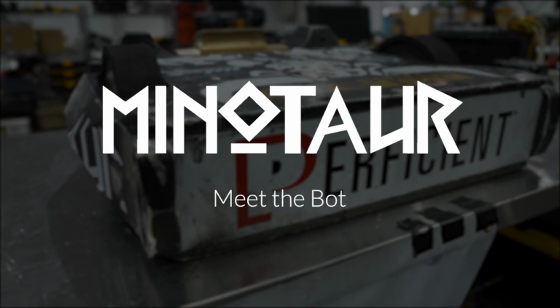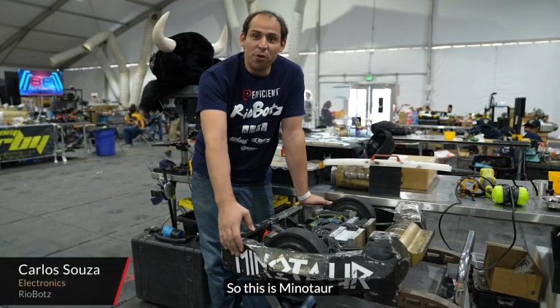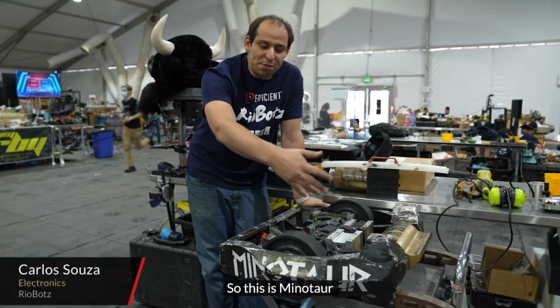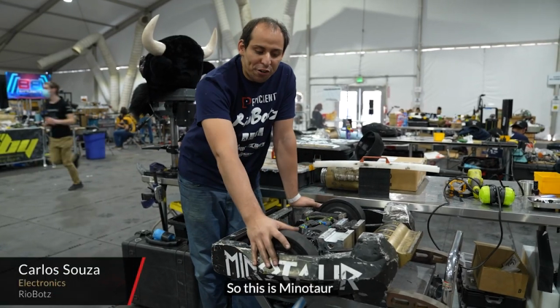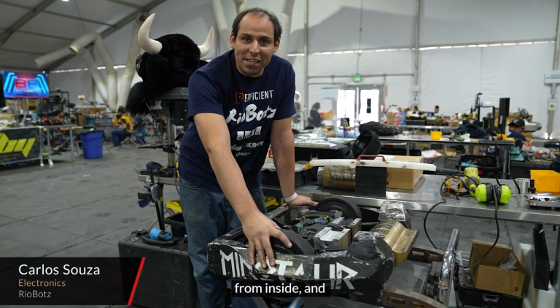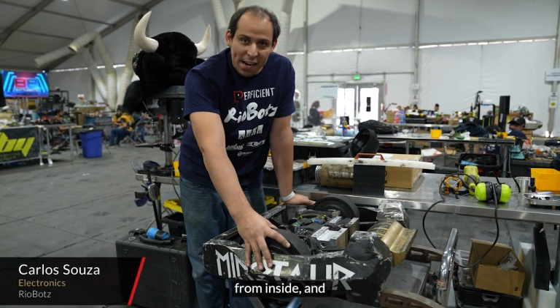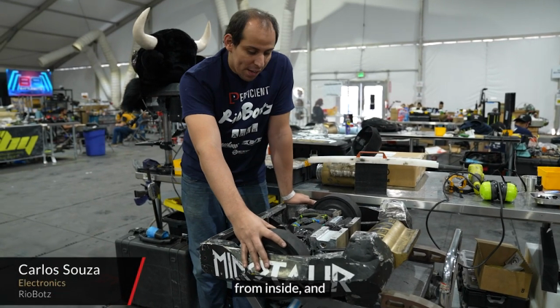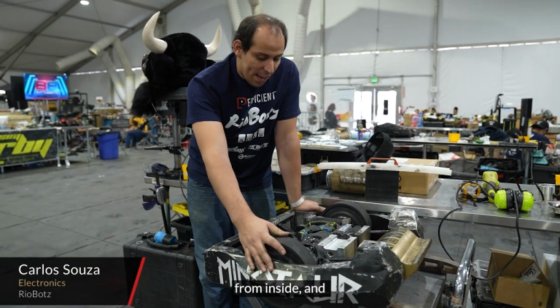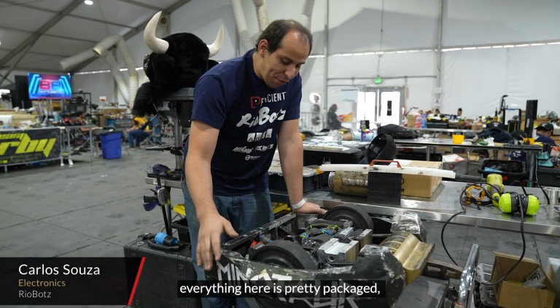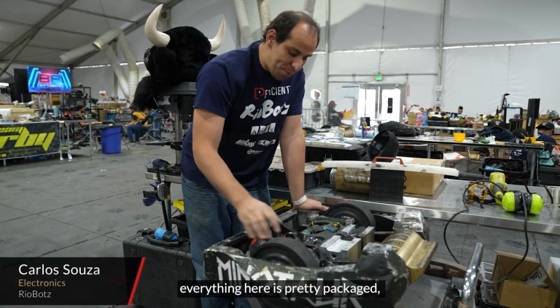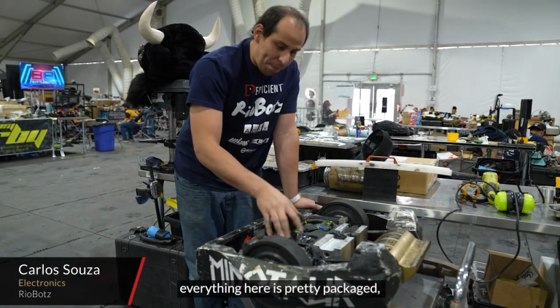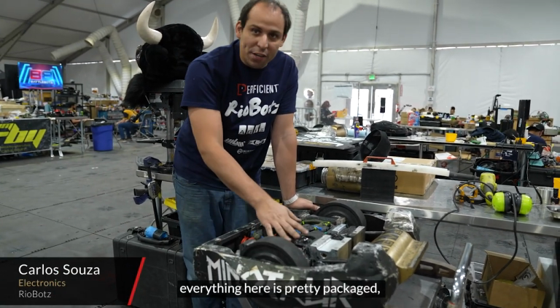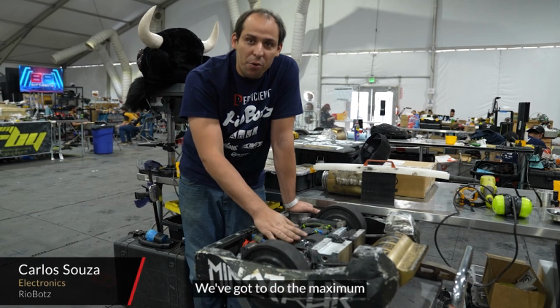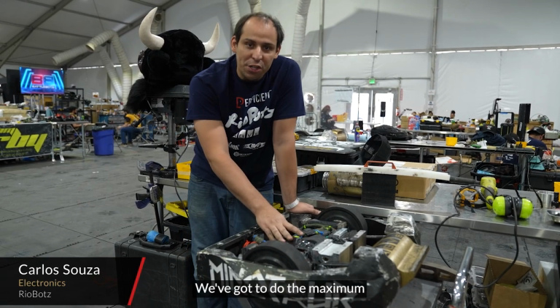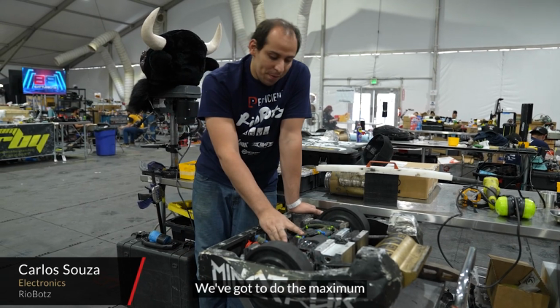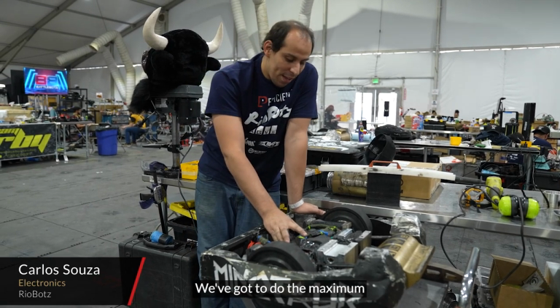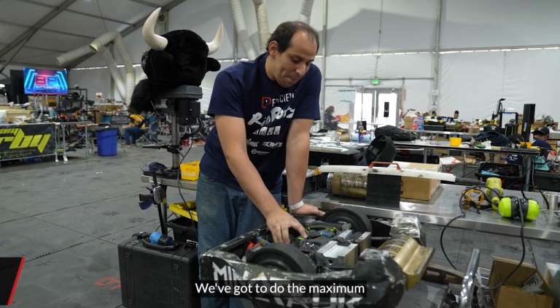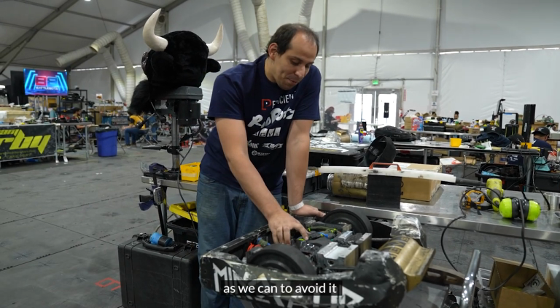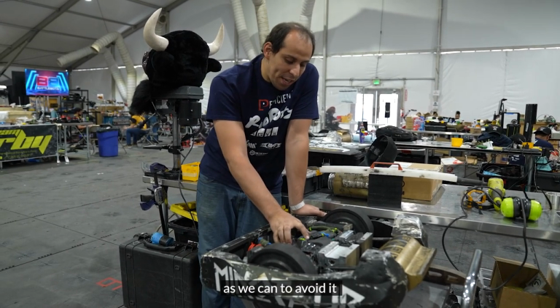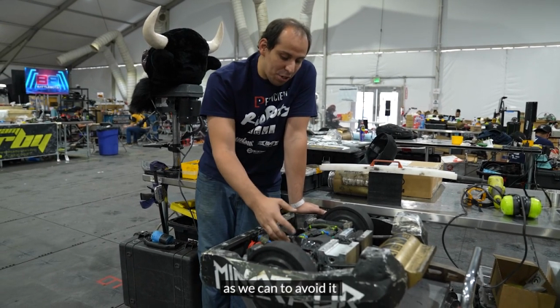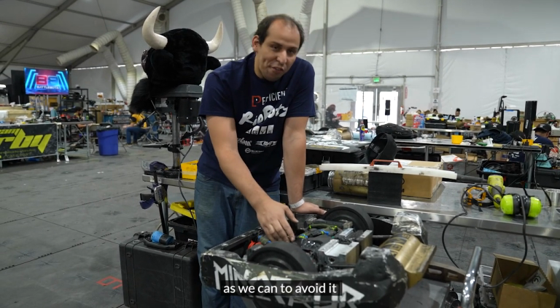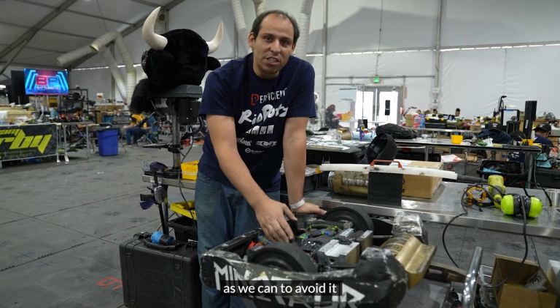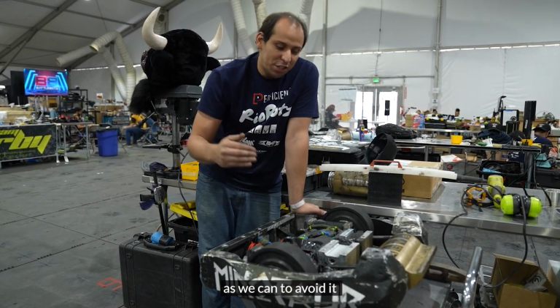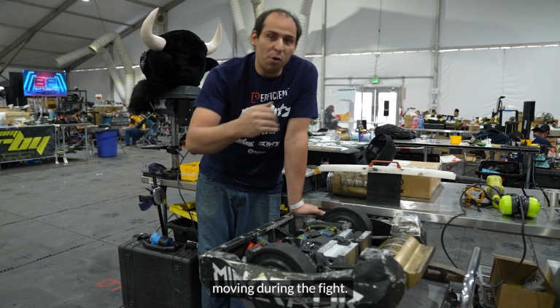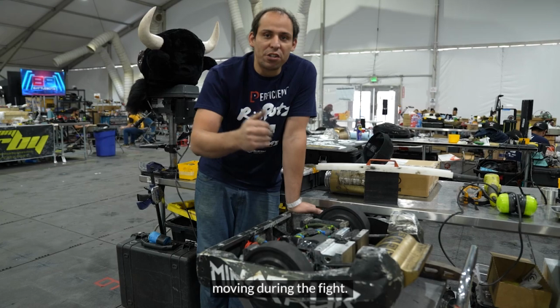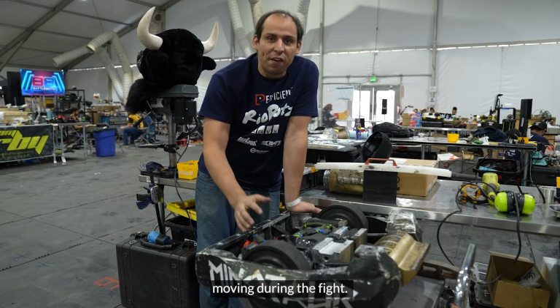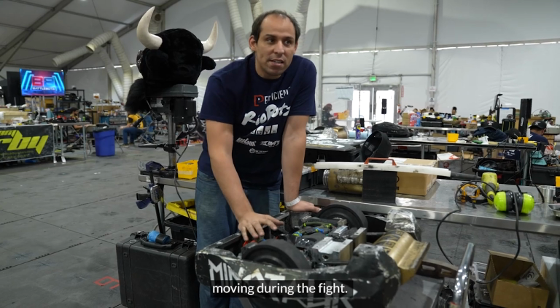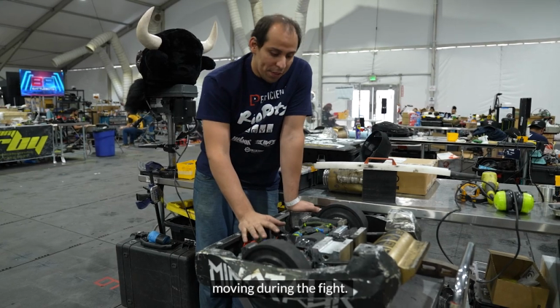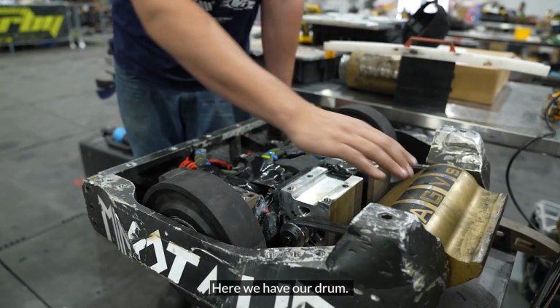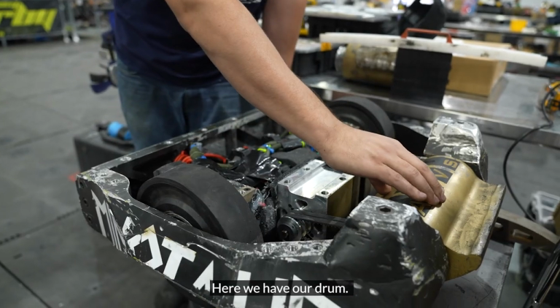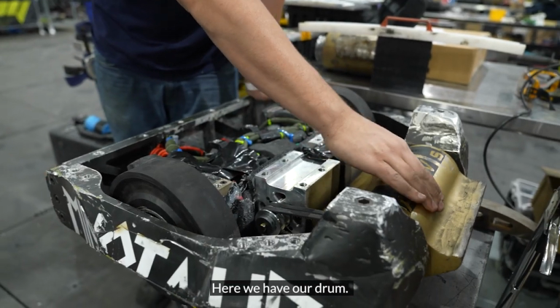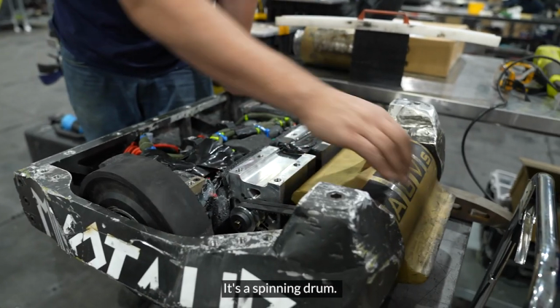This is Minotaur from inside, and everything here is pretty packed. We've got to do the maximum we can to avoid components moving during the fight. Here we have our drum.